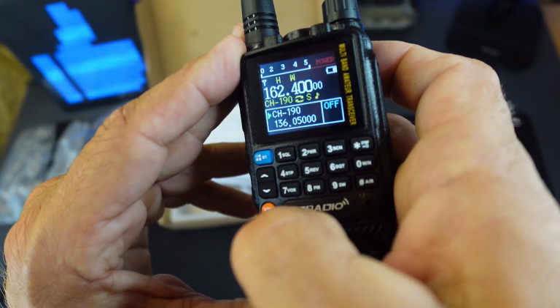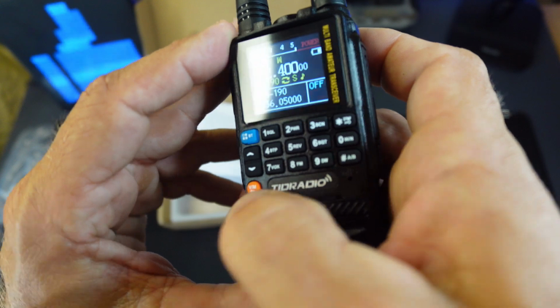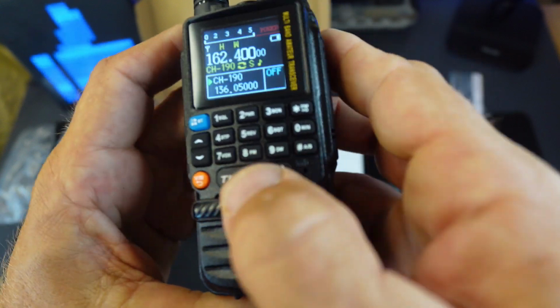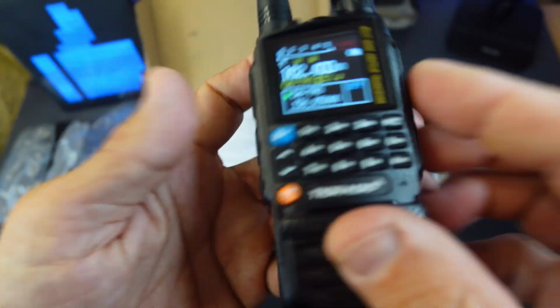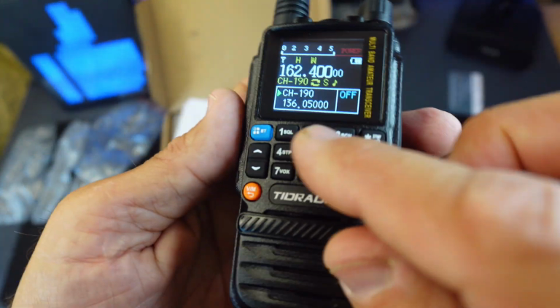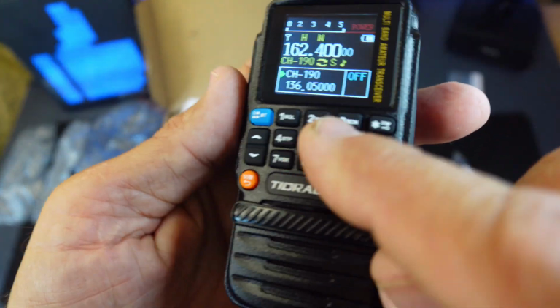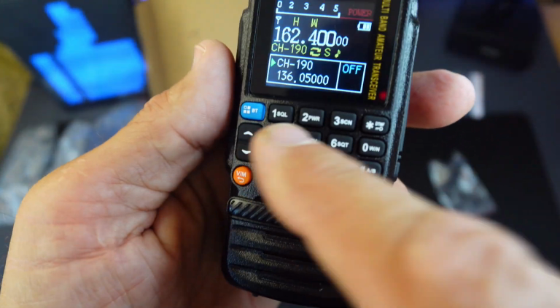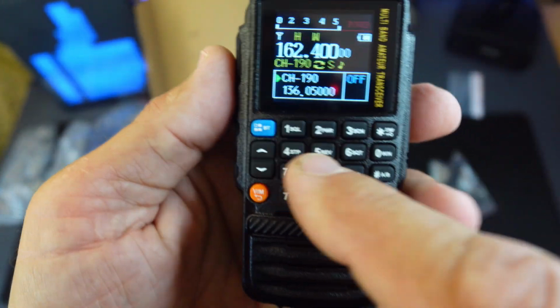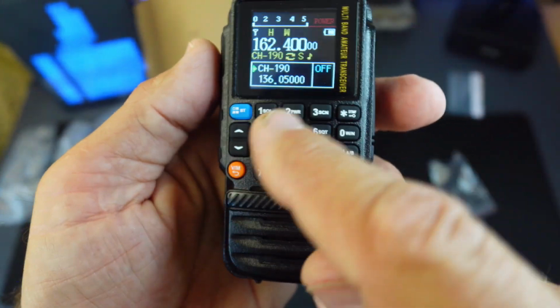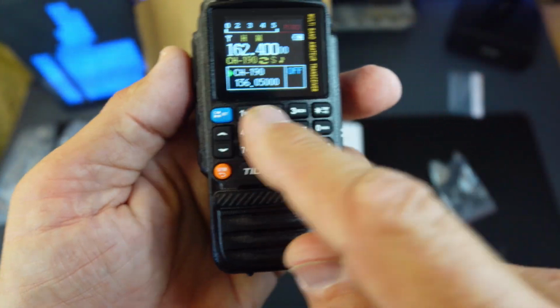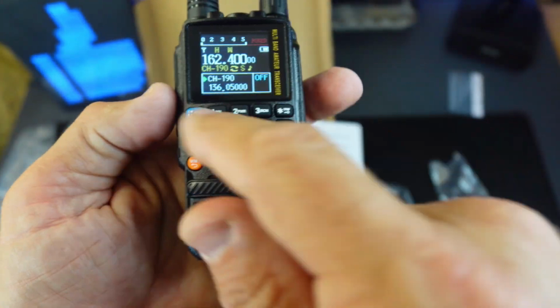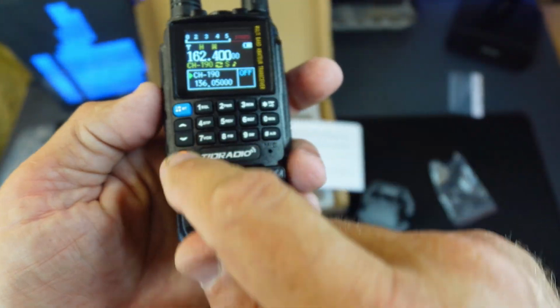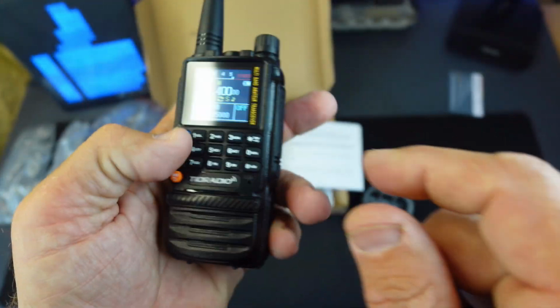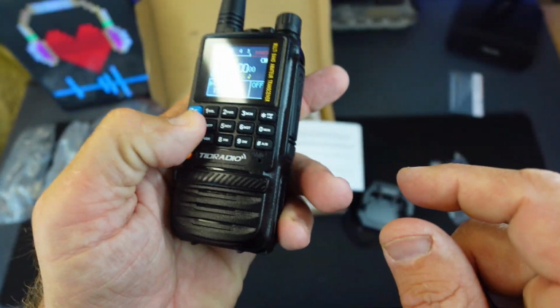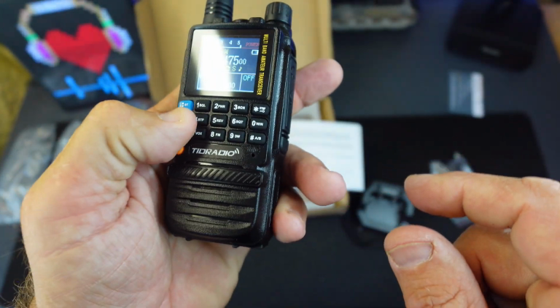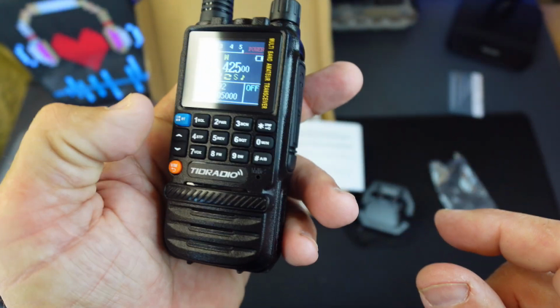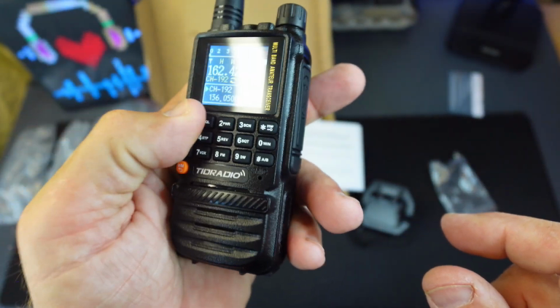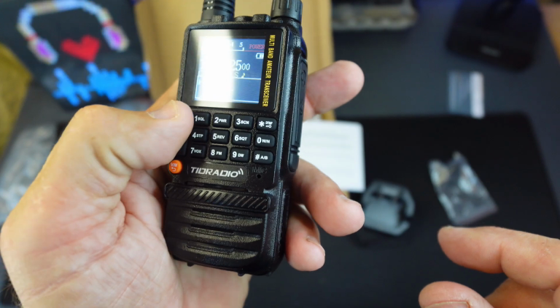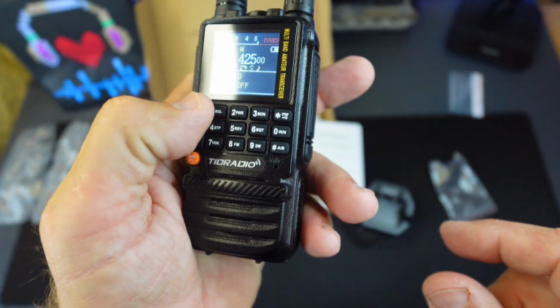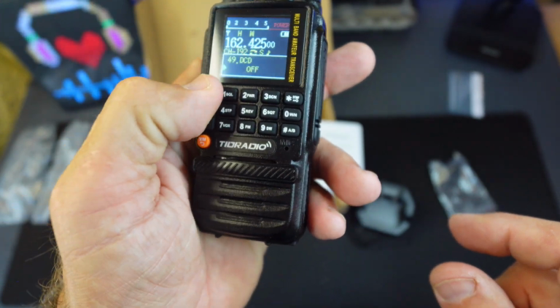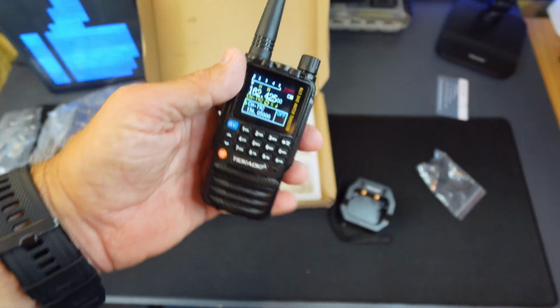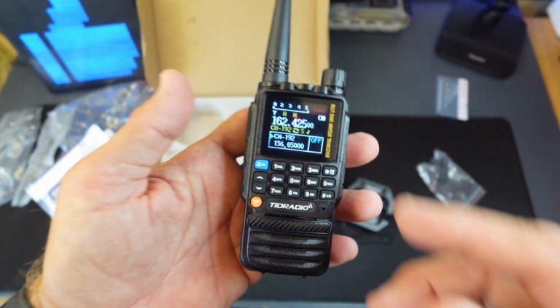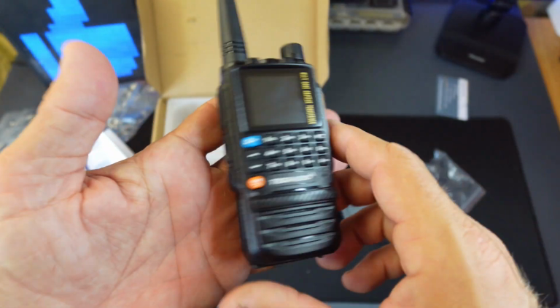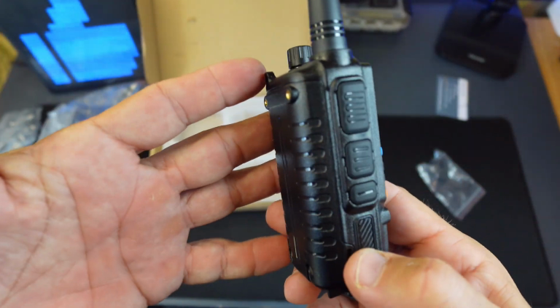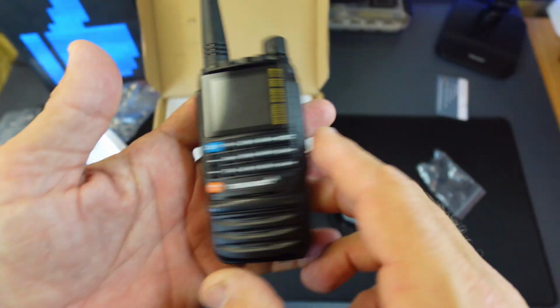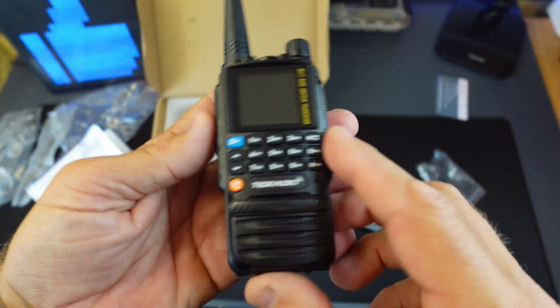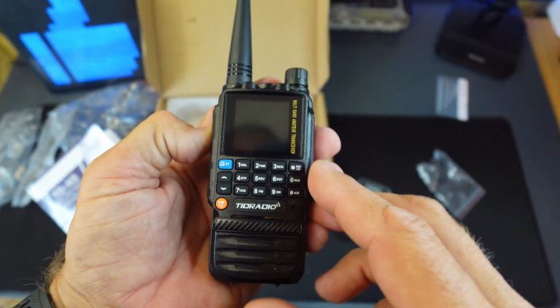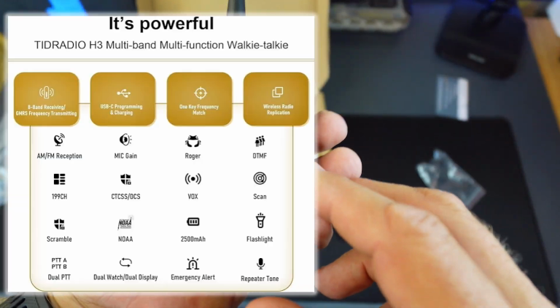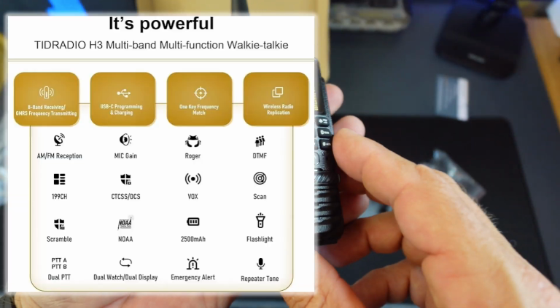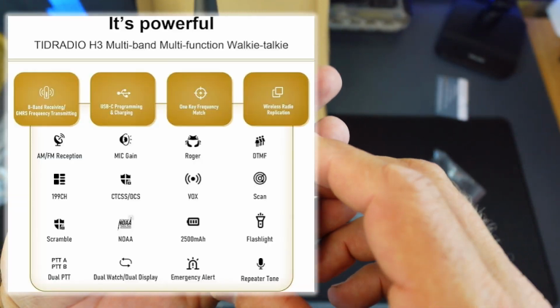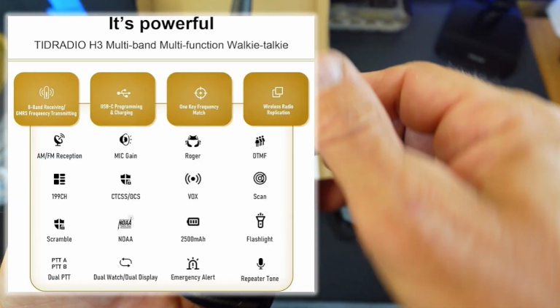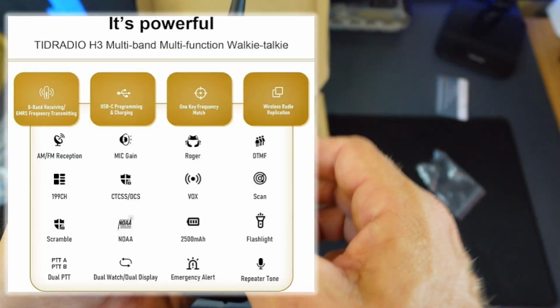You can type in your own frequency instead of cycling through them one by one, so you can go through them really fast. It also has the NOAA weather setup on it, so you have that system available too.